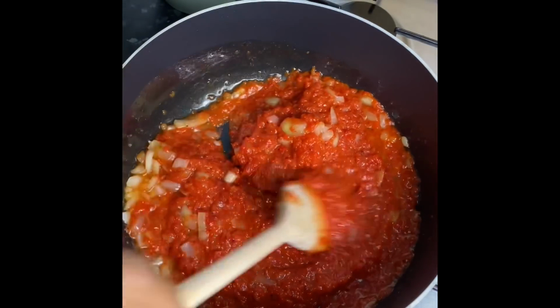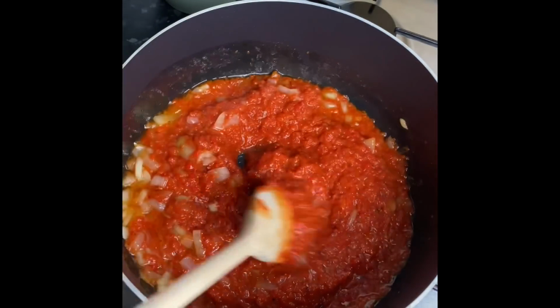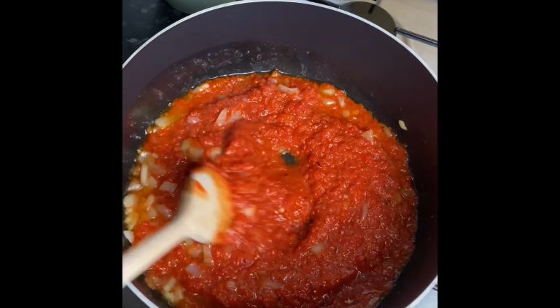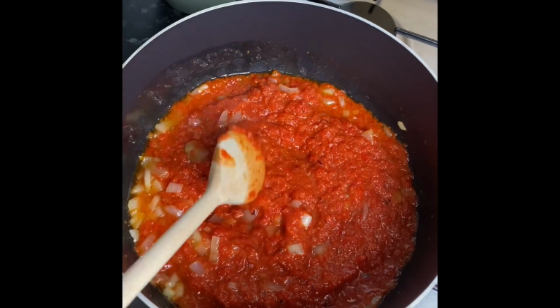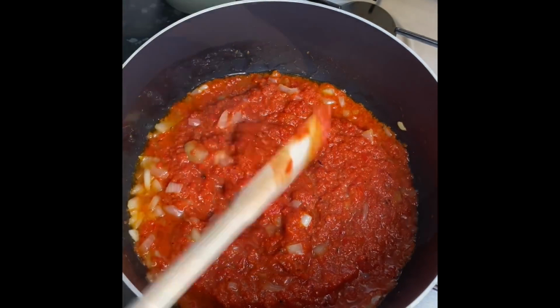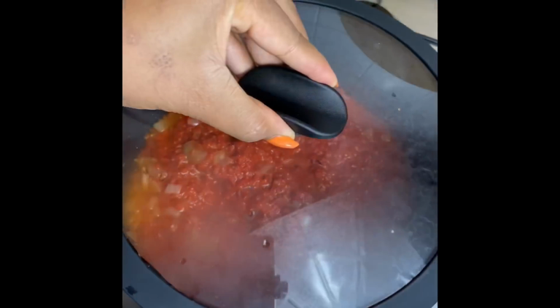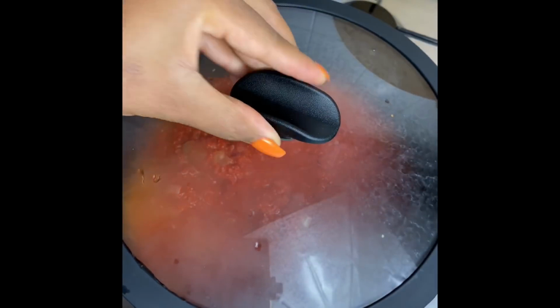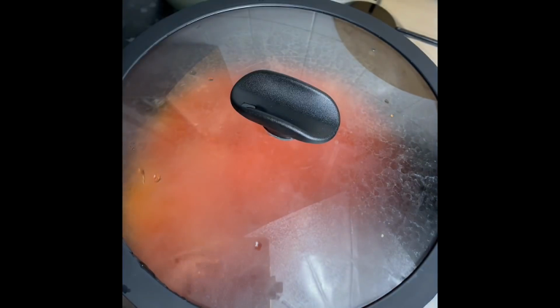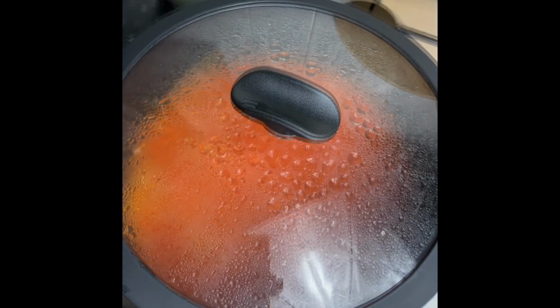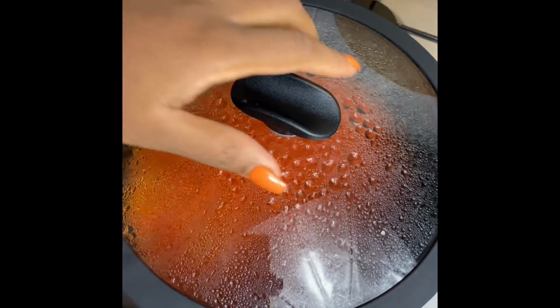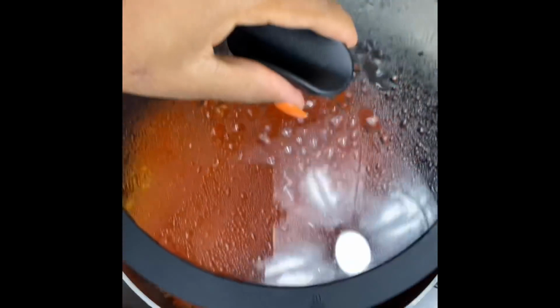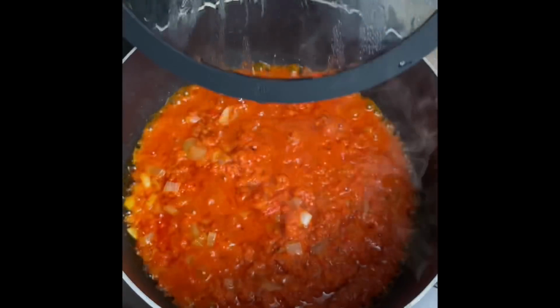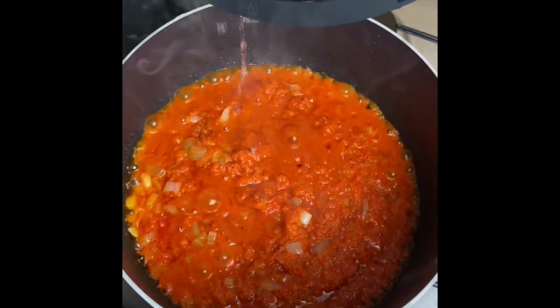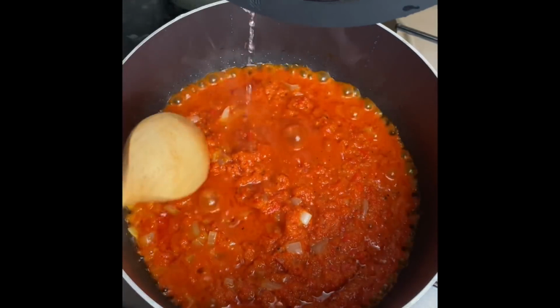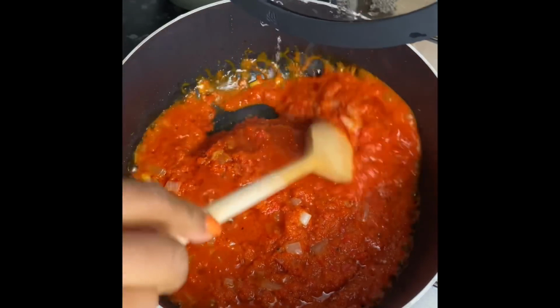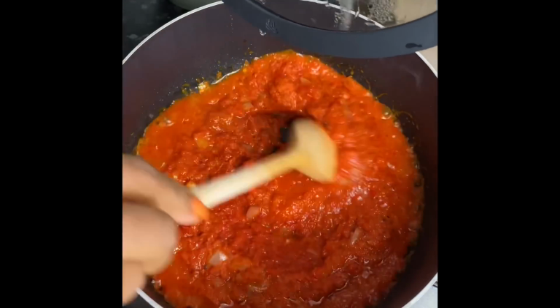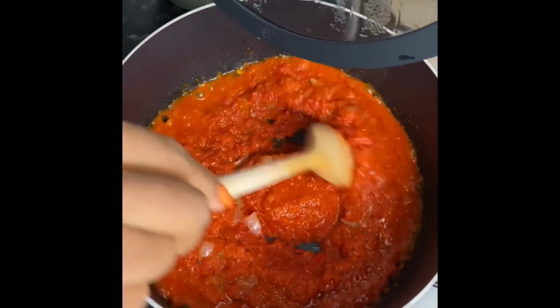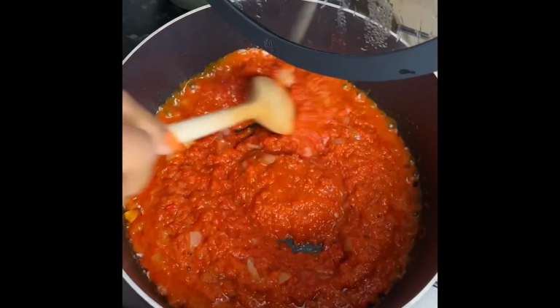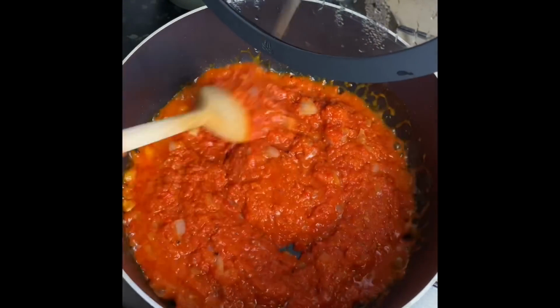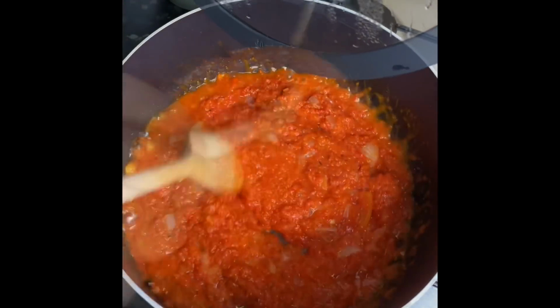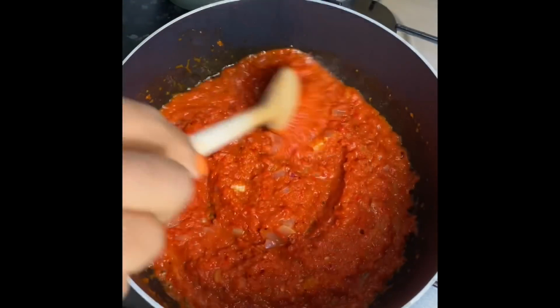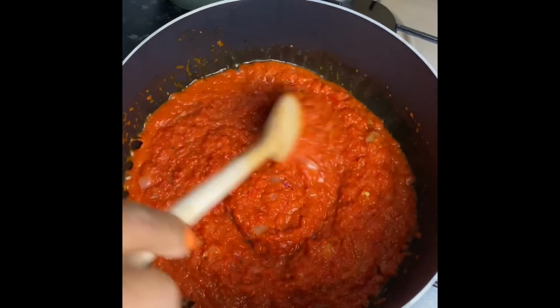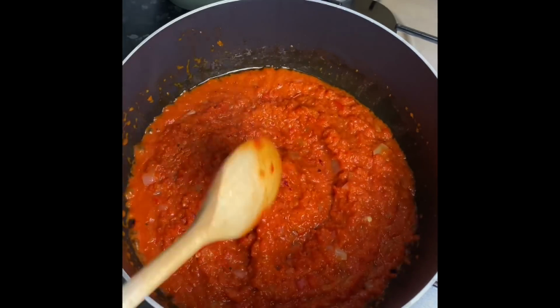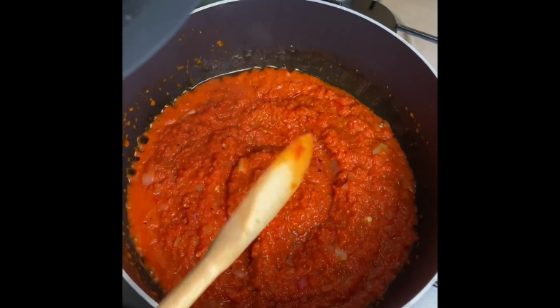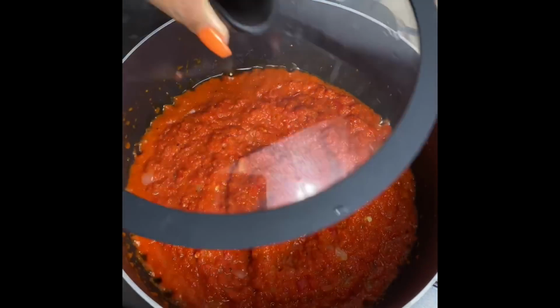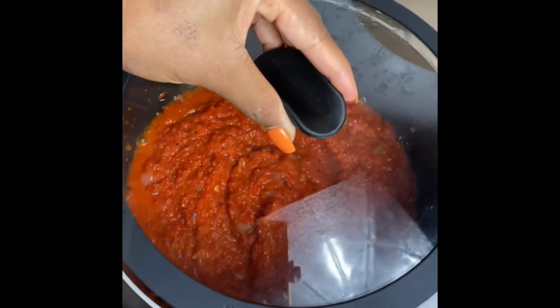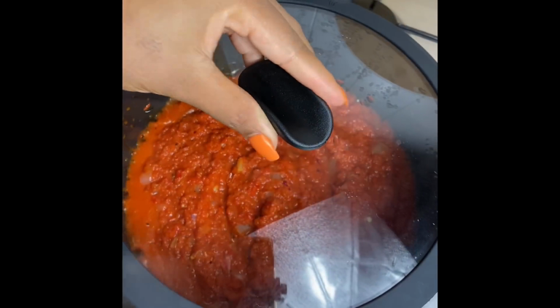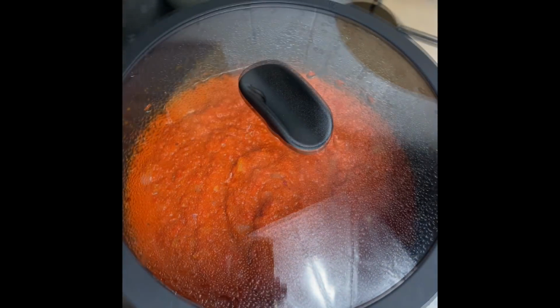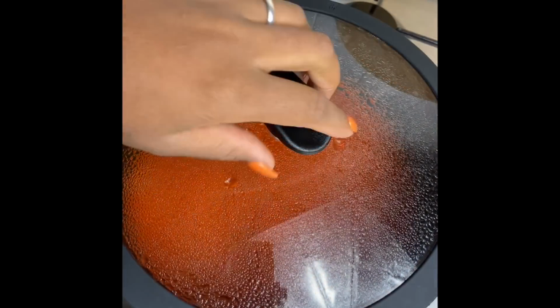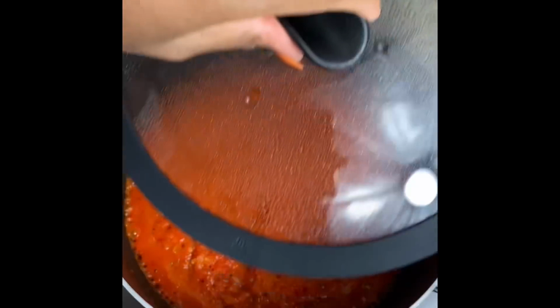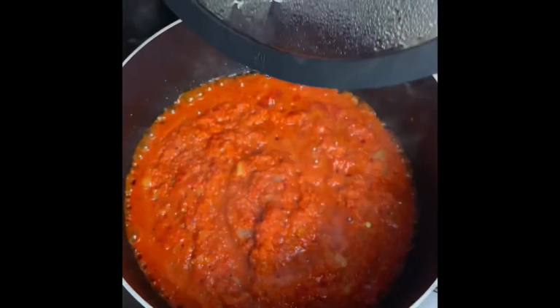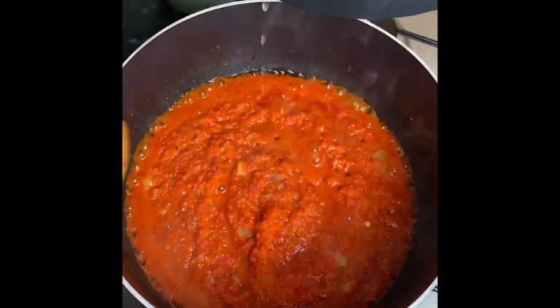After you've mixed it in well, cover it up for about five minutes and then you want to stir it again. I'm using a non-stick pot, however even if you are using a non-stick pot, make sure to stir it every now and again so that it doesn't burn or stick to the pot.